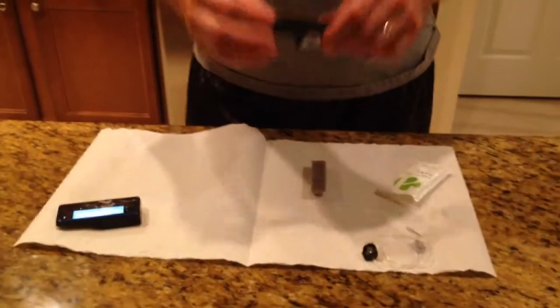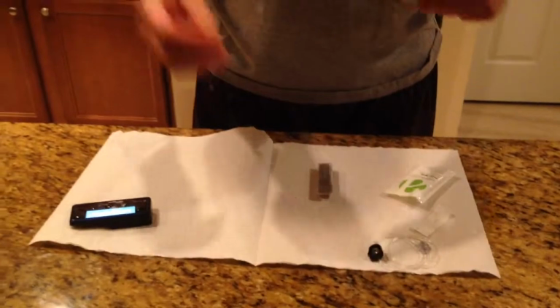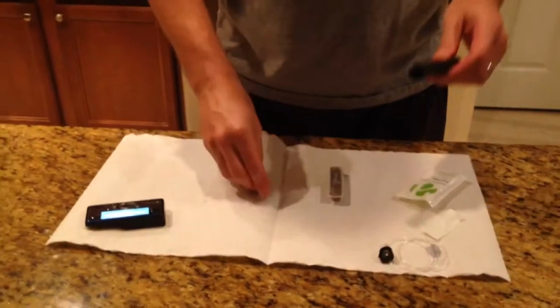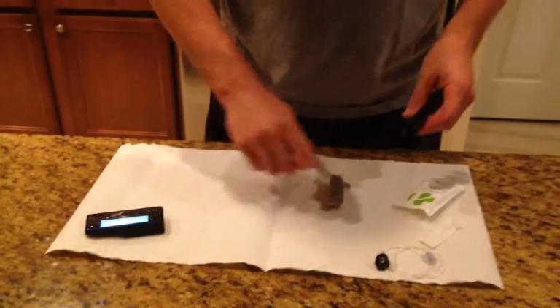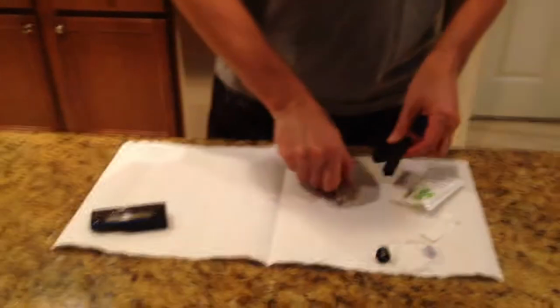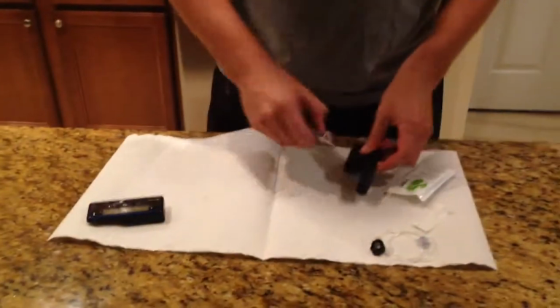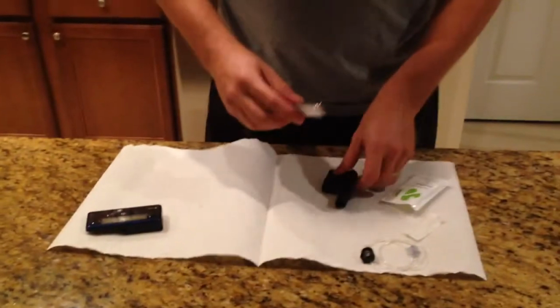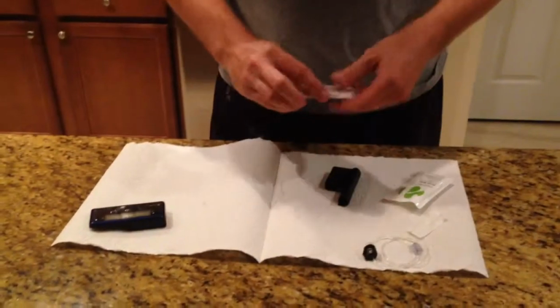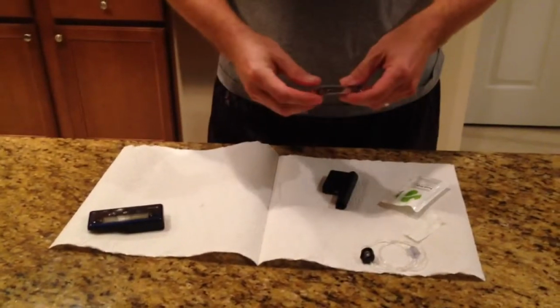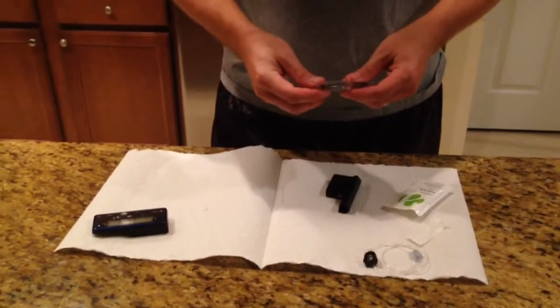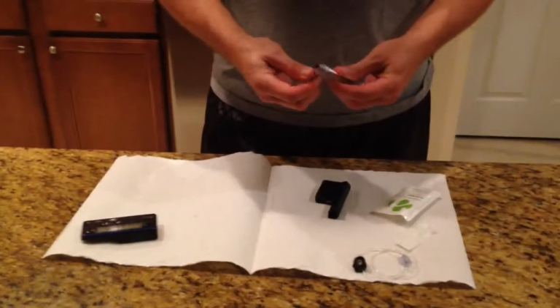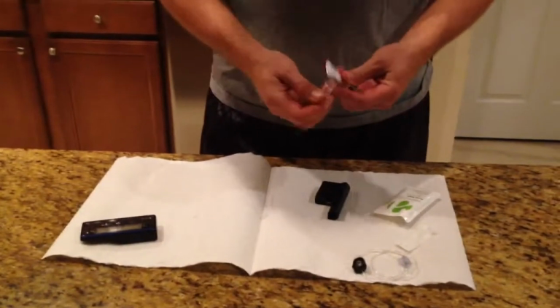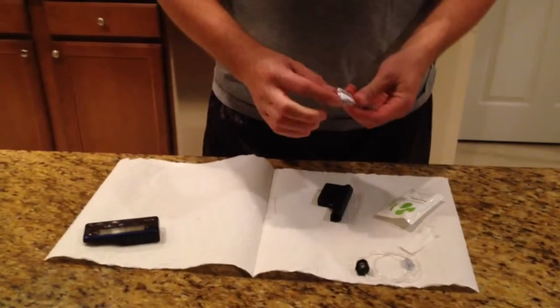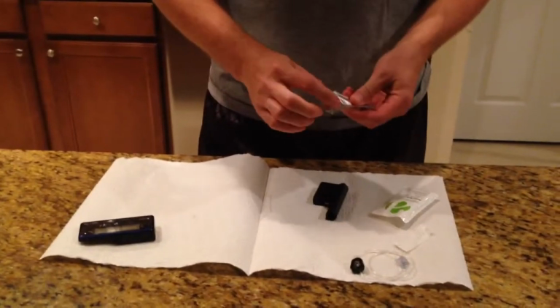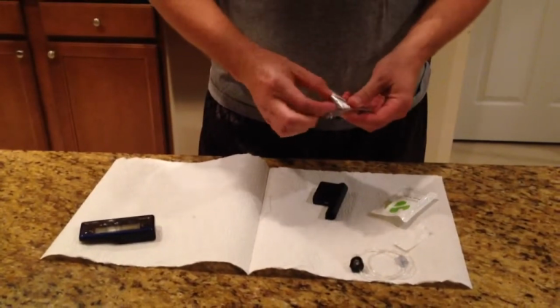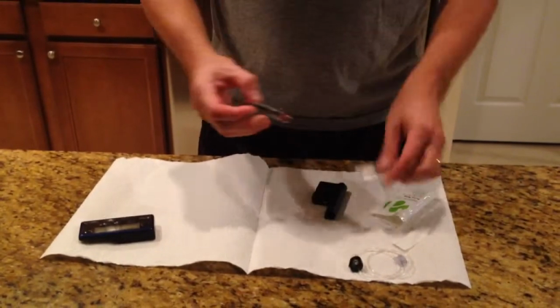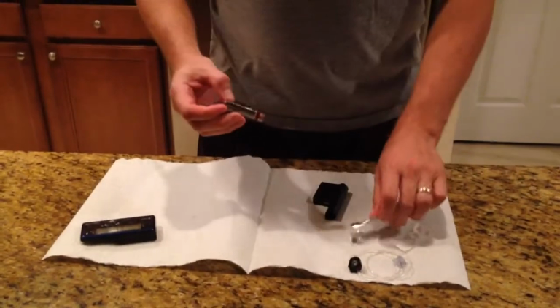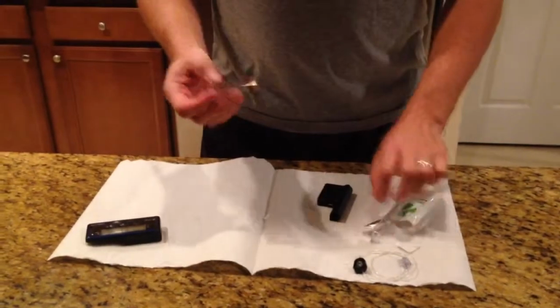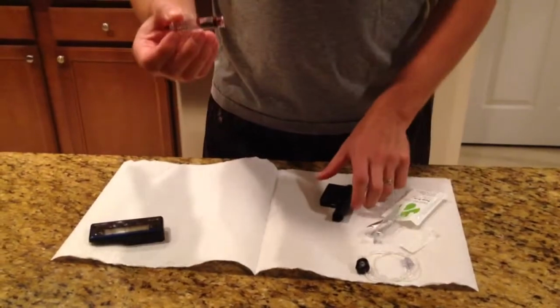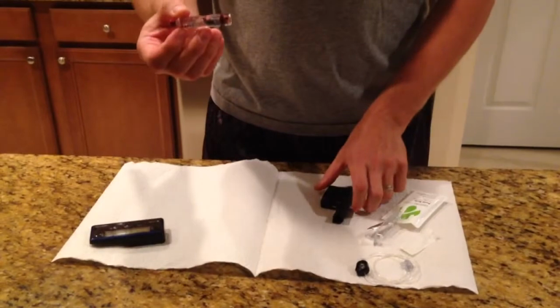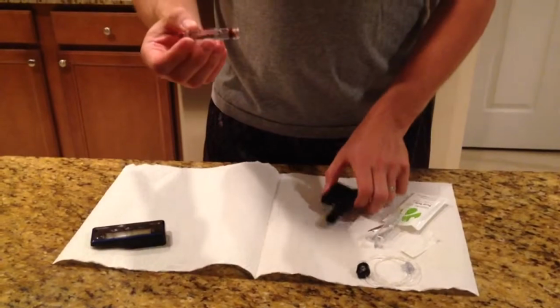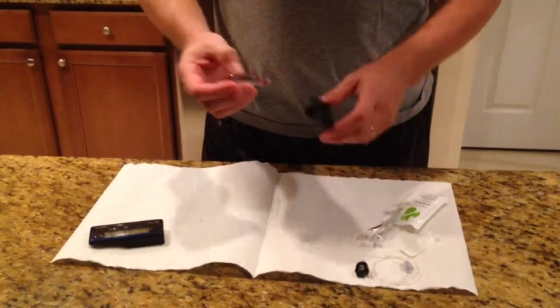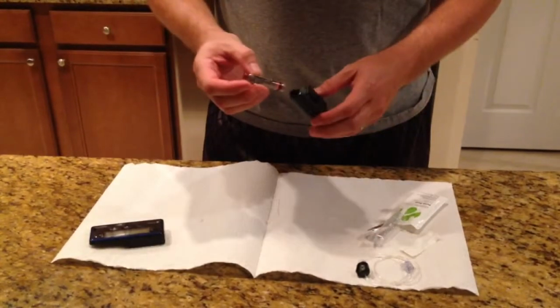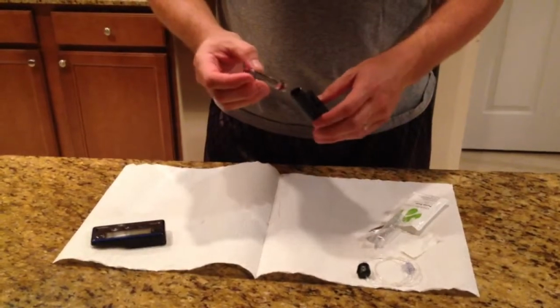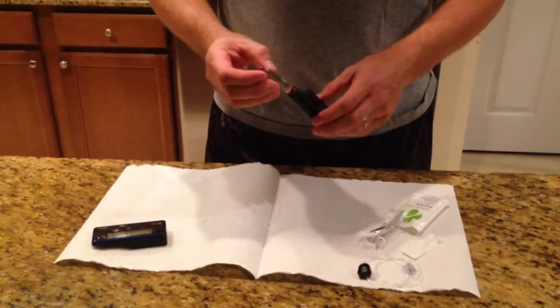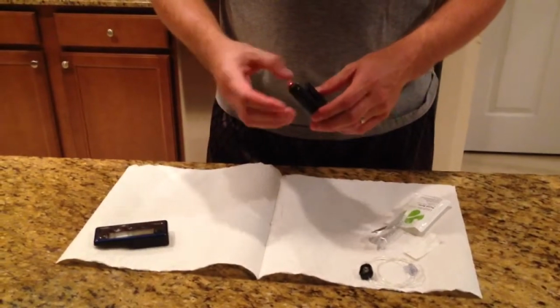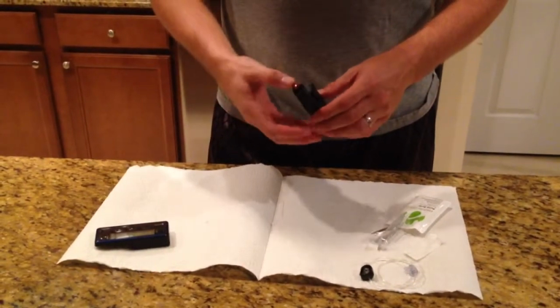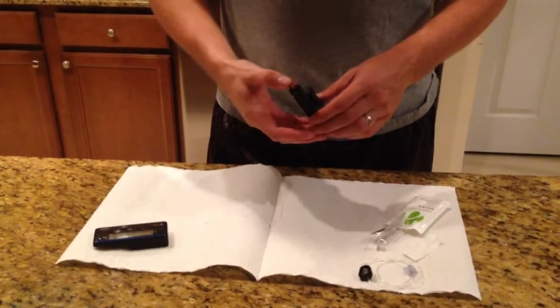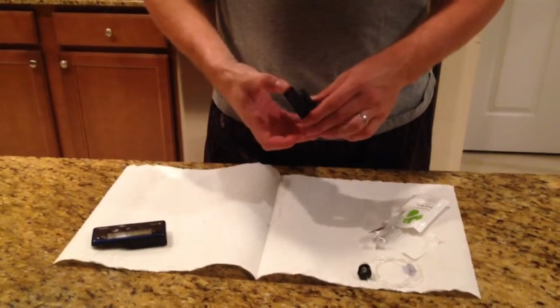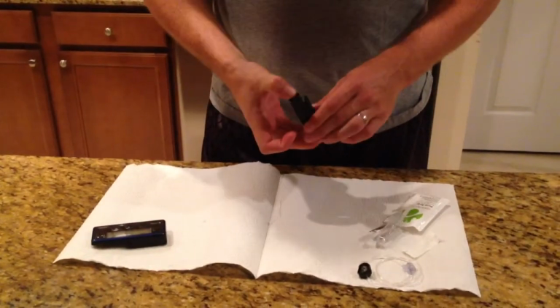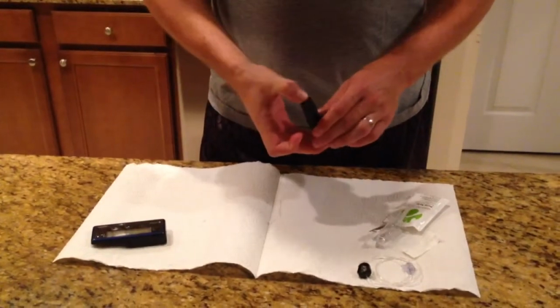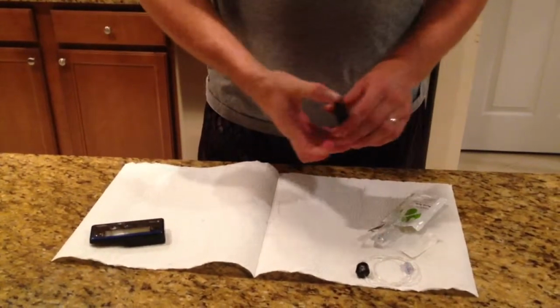Pull out the tab. Put the new cartridge in — 300 units of Humalog. Put it right in the top.